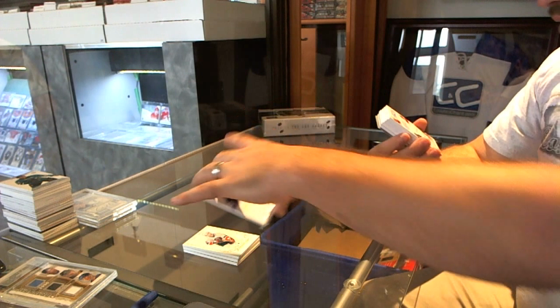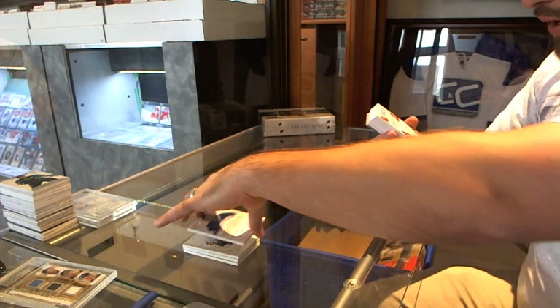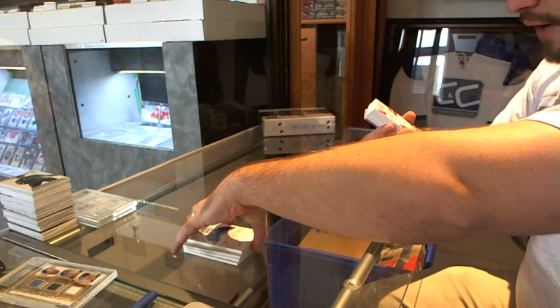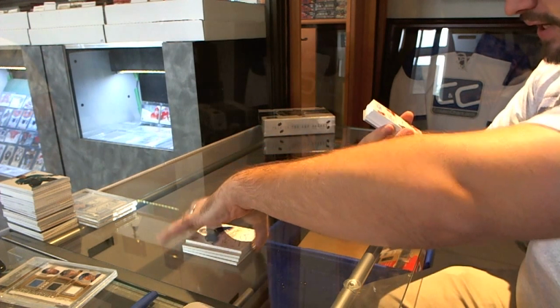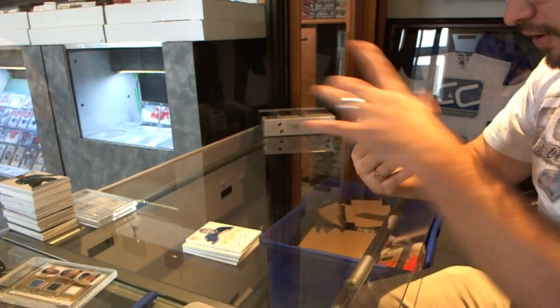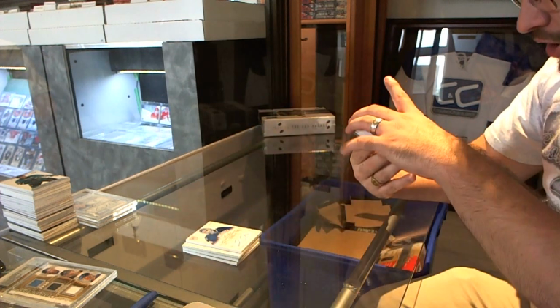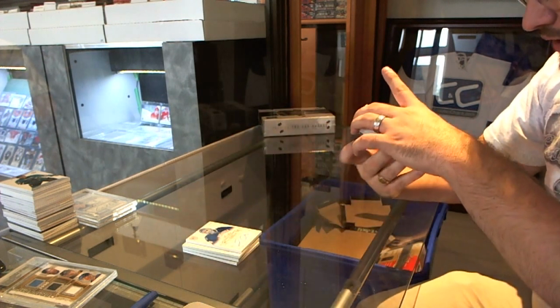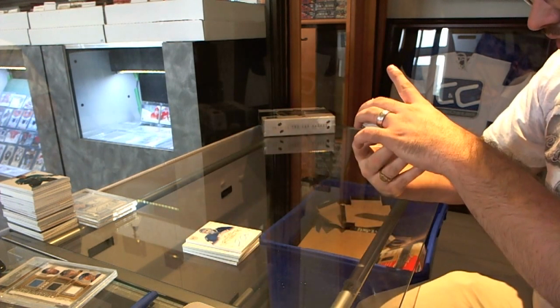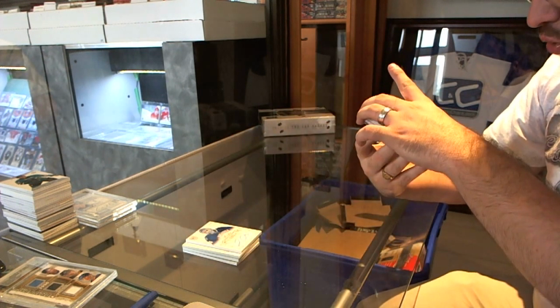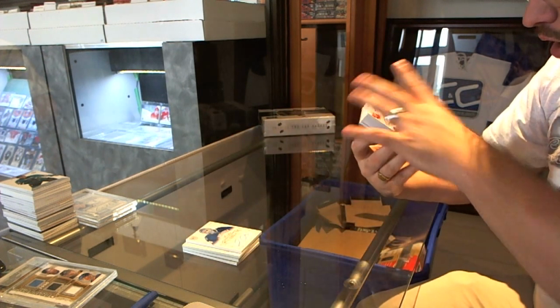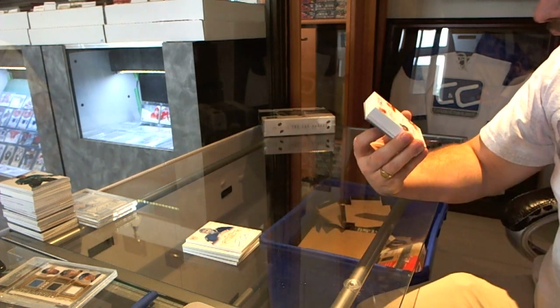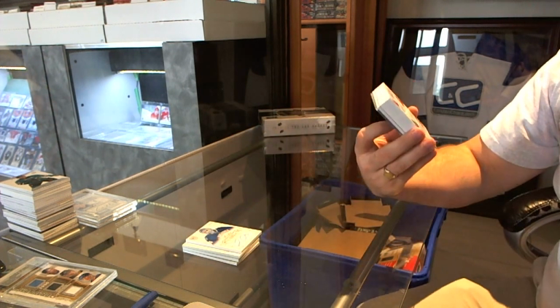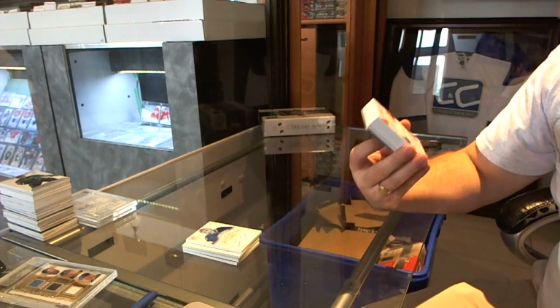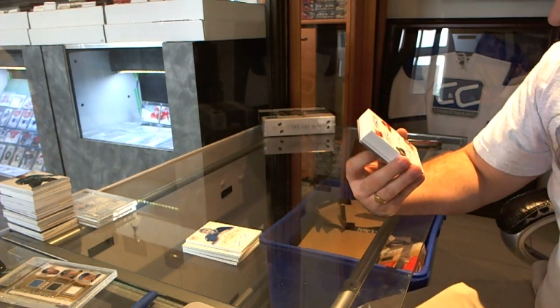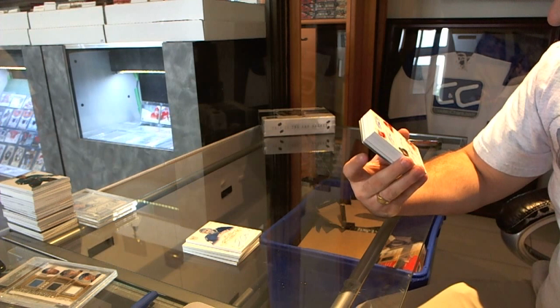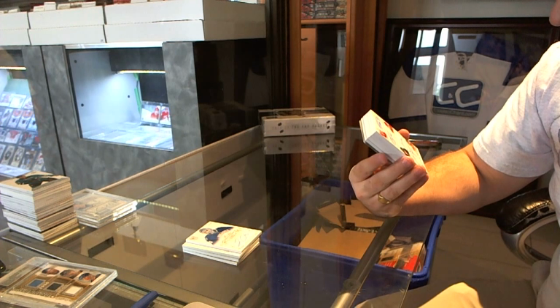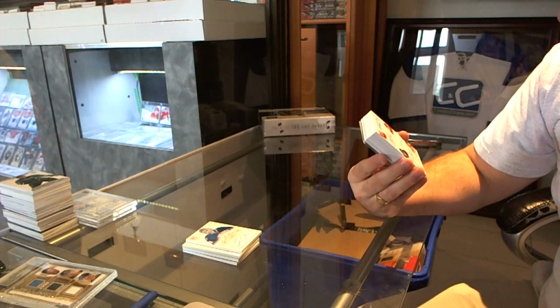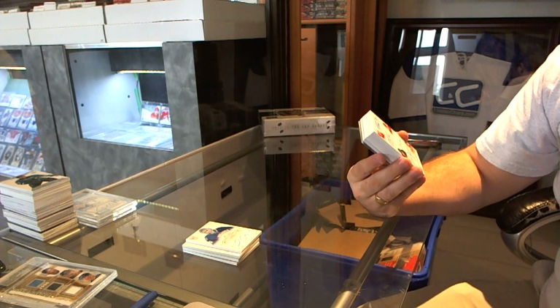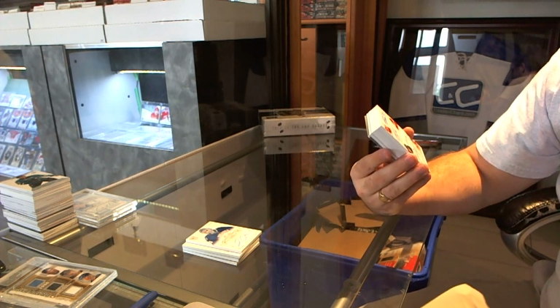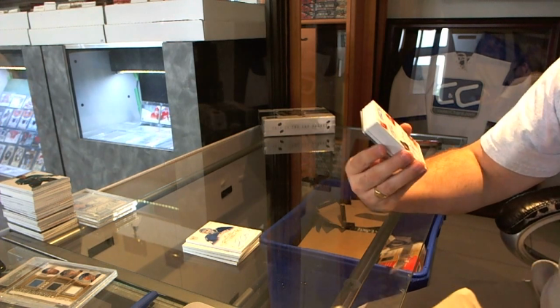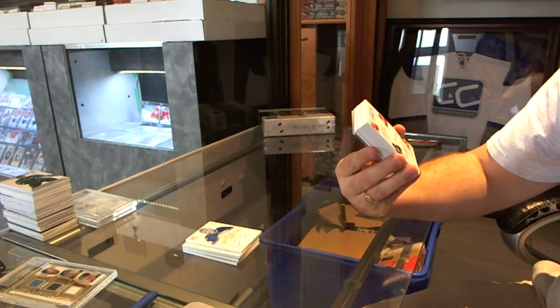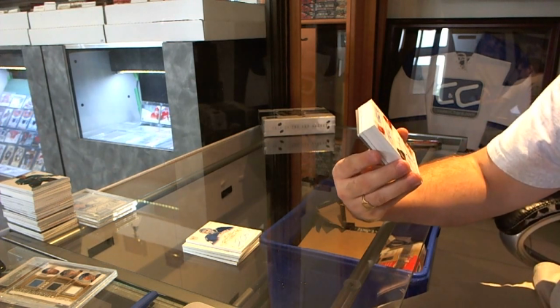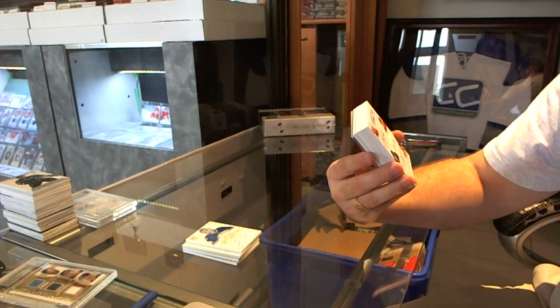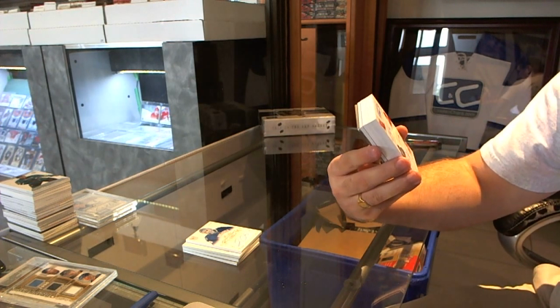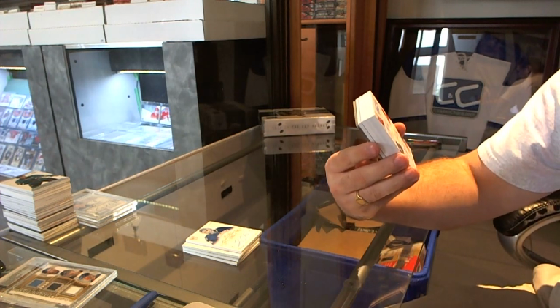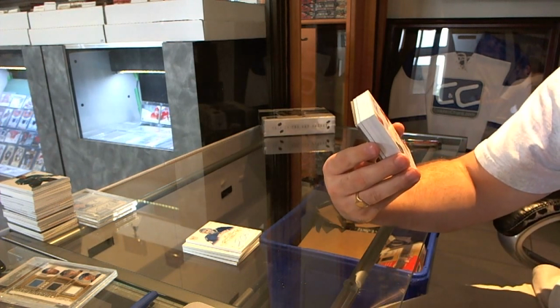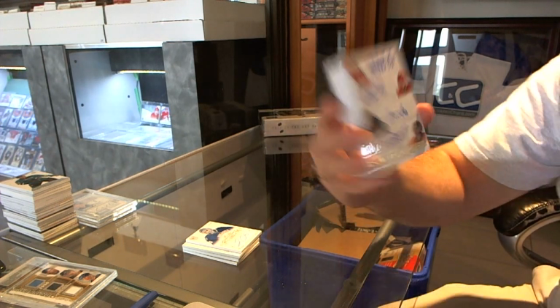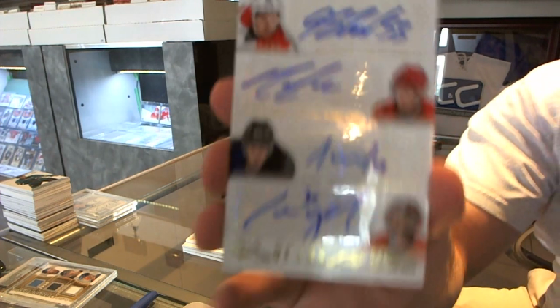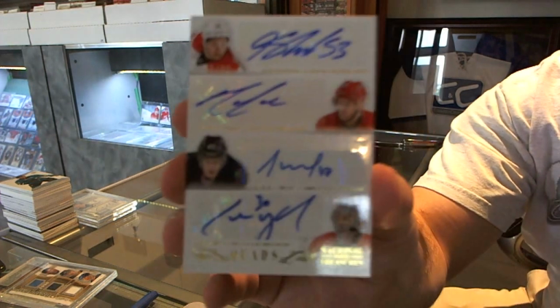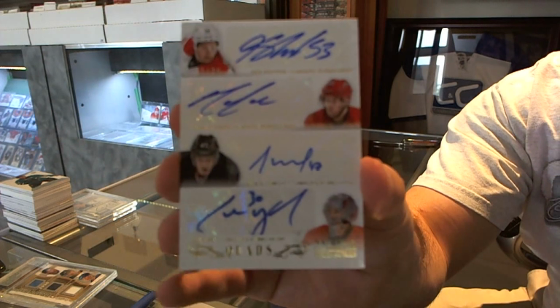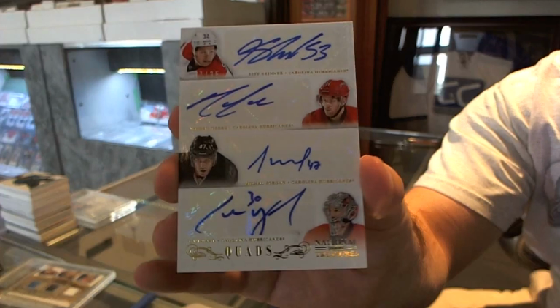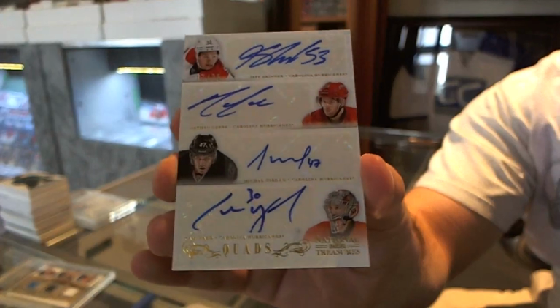We've got for the Carolina Hurricanes a quad autograph numbered 17 of 35: Jeff Skinner, Nathan Gerbe, Michael Jordan, and Cam Ward.